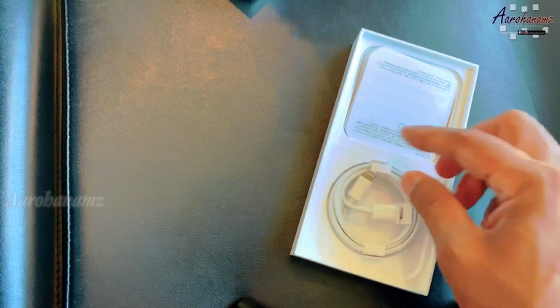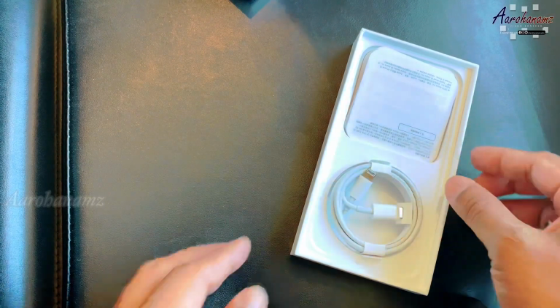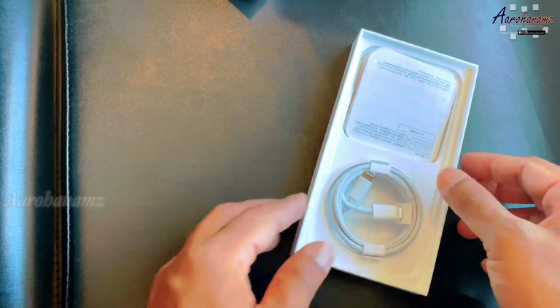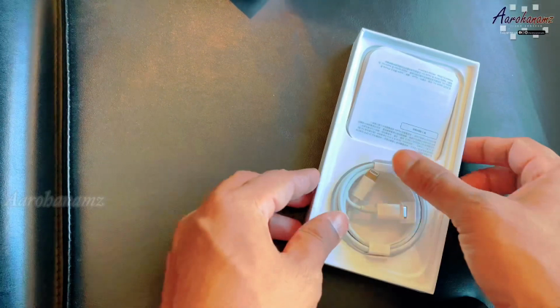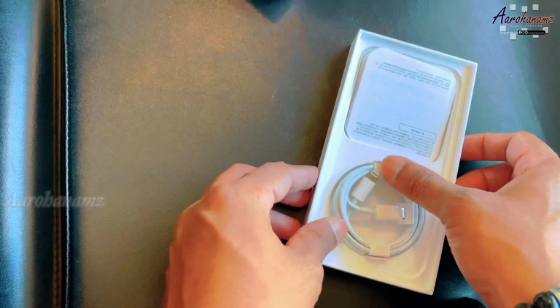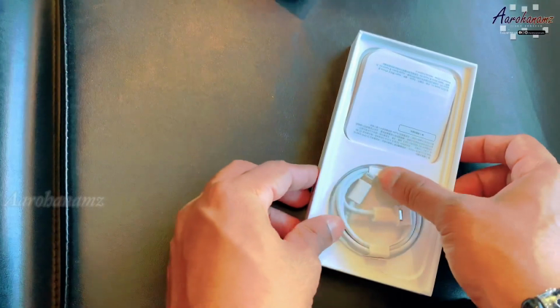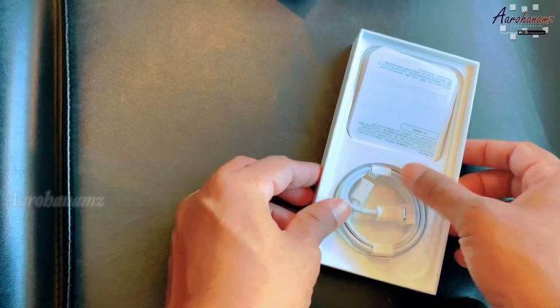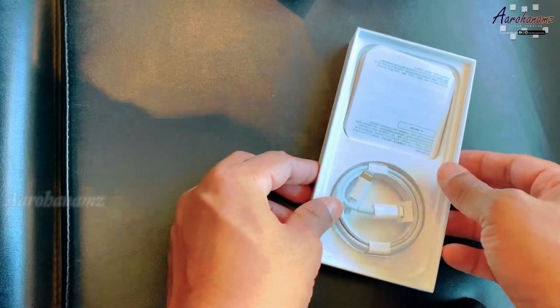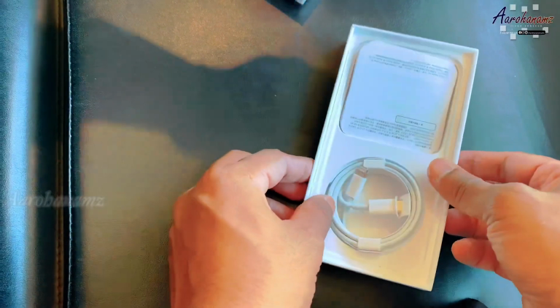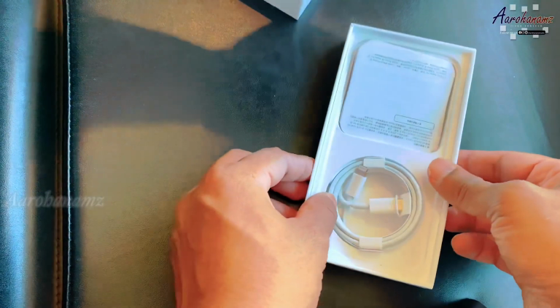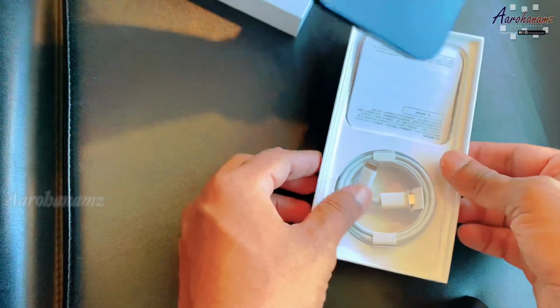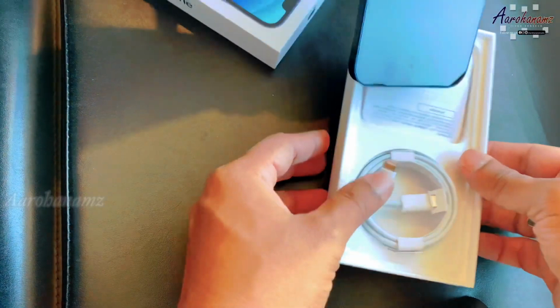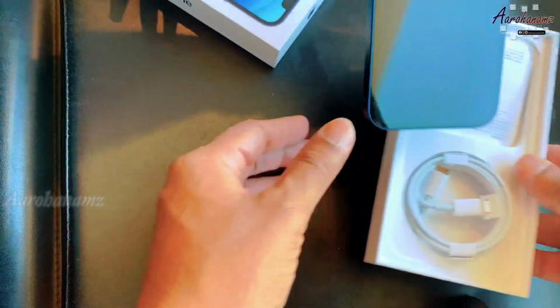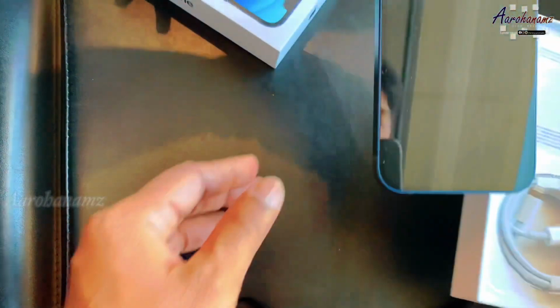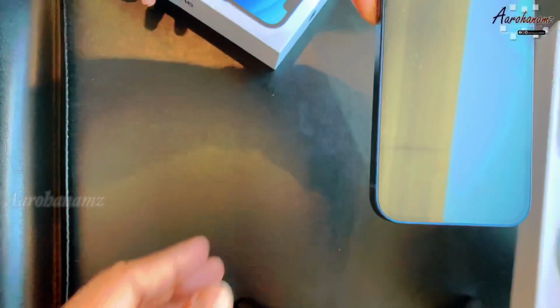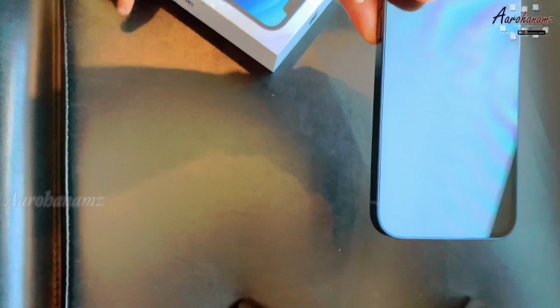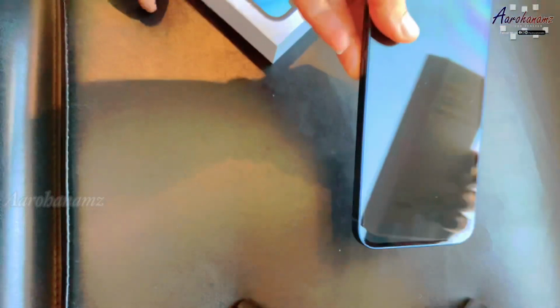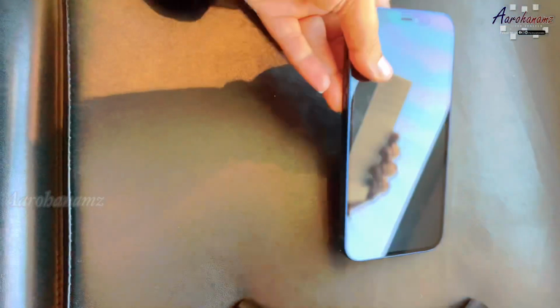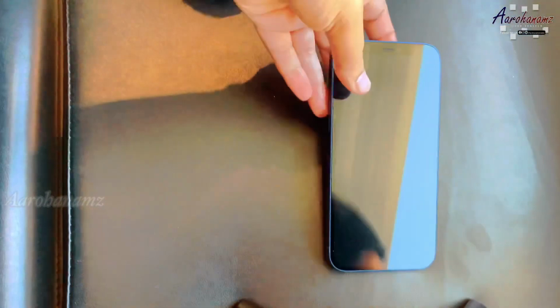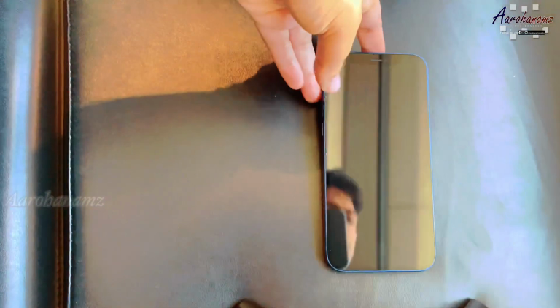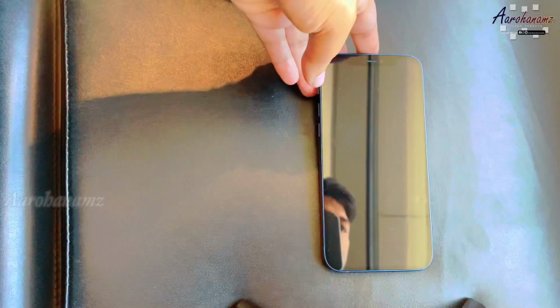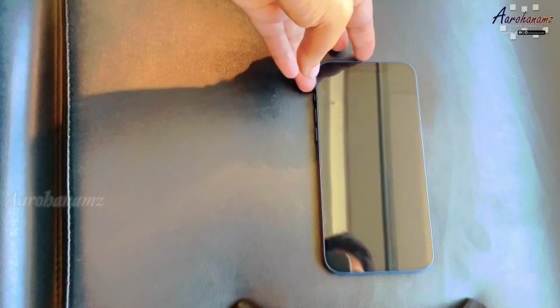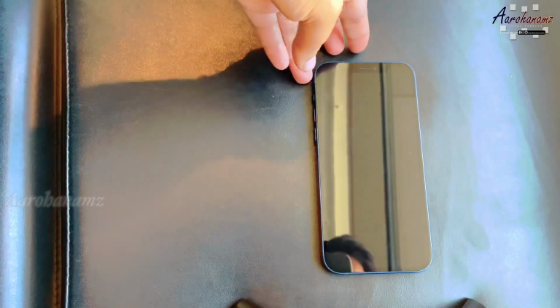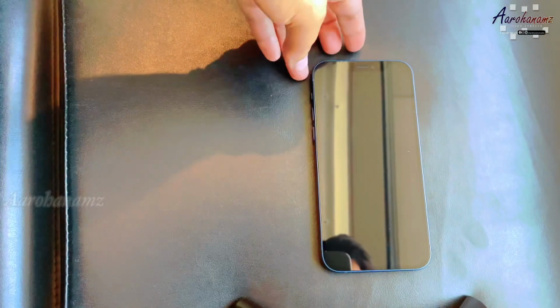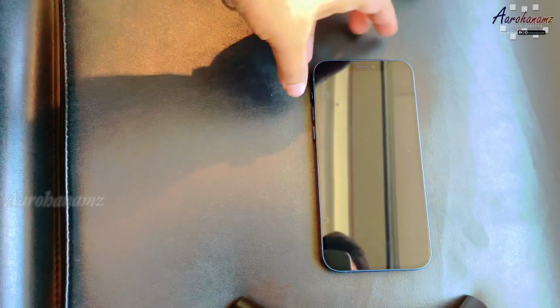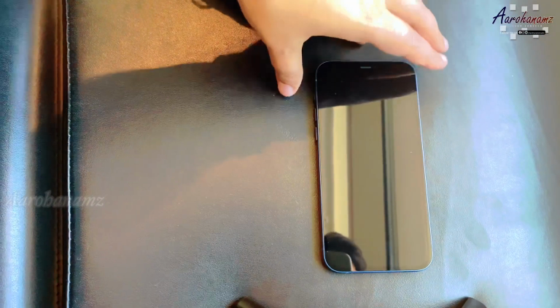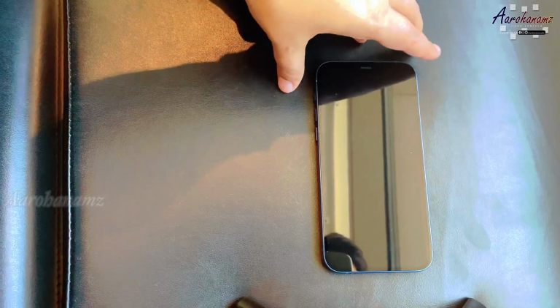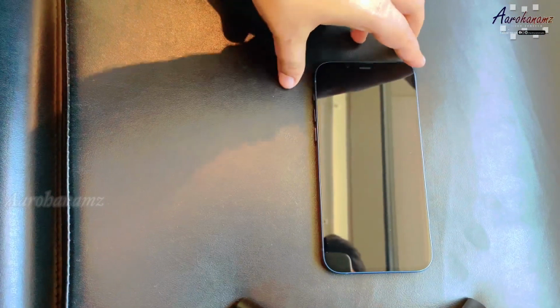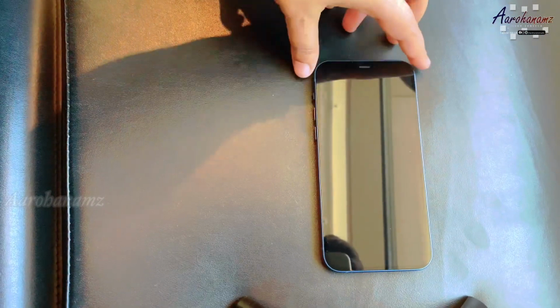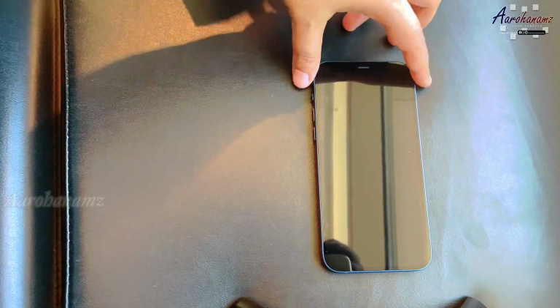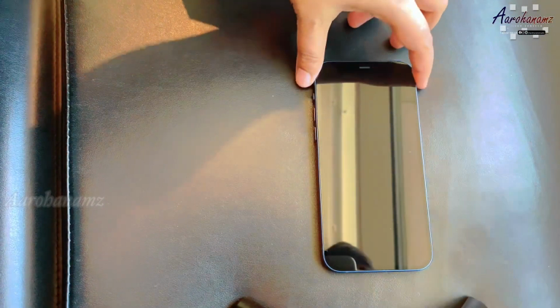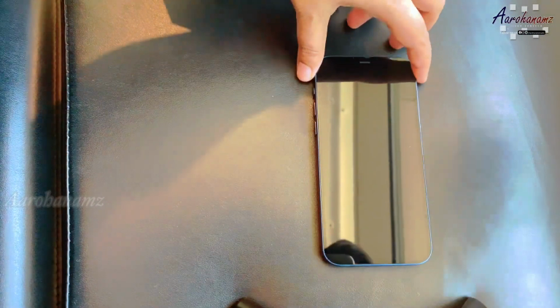This is not Apple's charger included with the phone. This is a separate item.